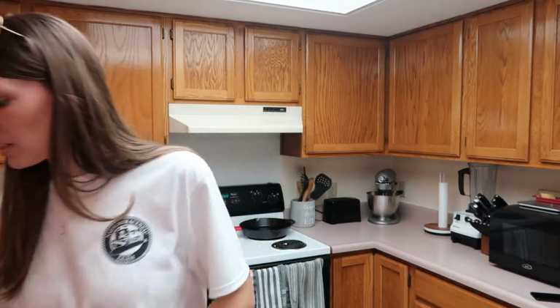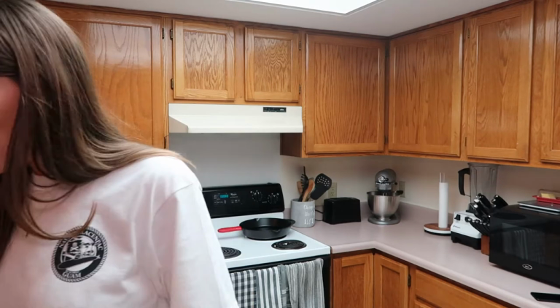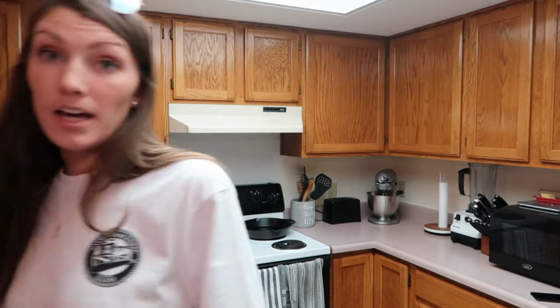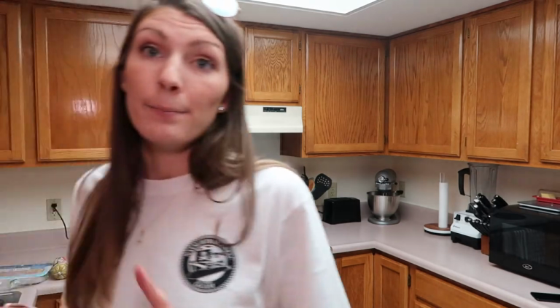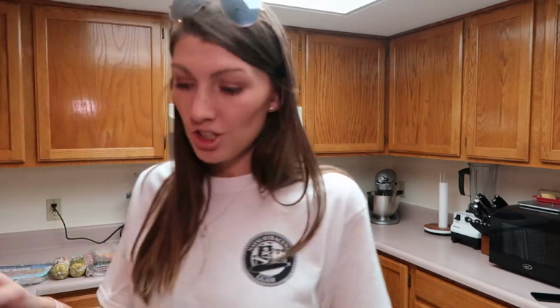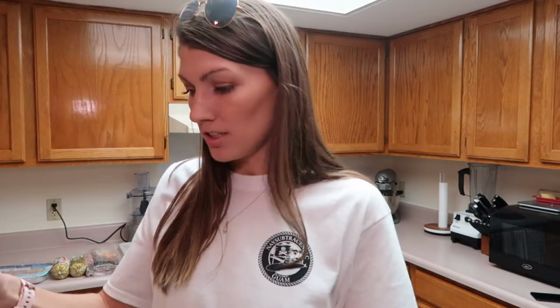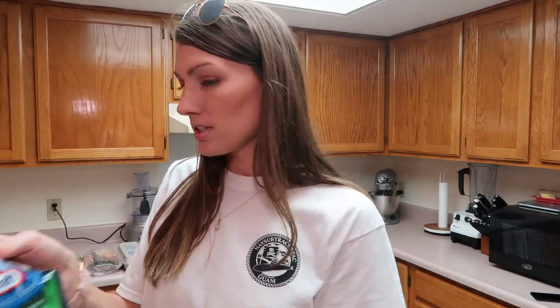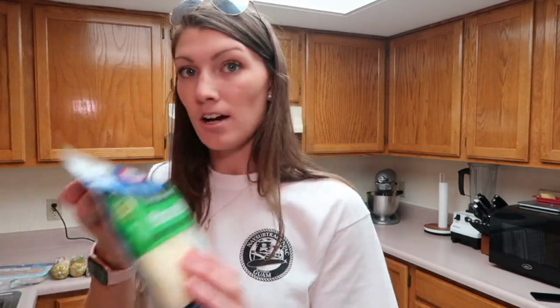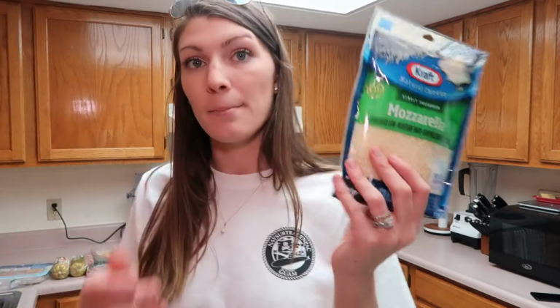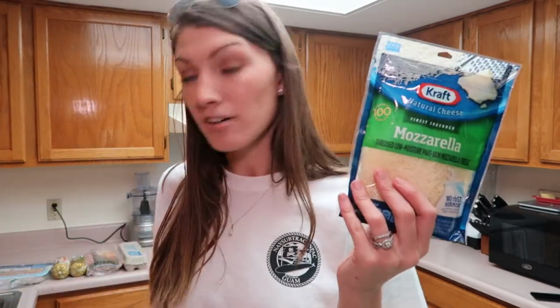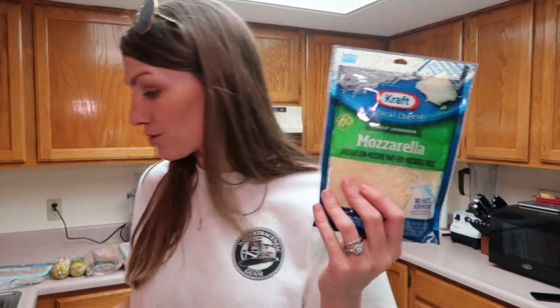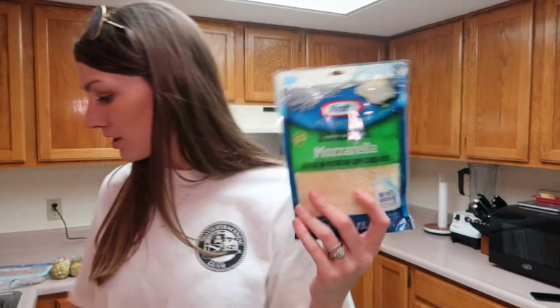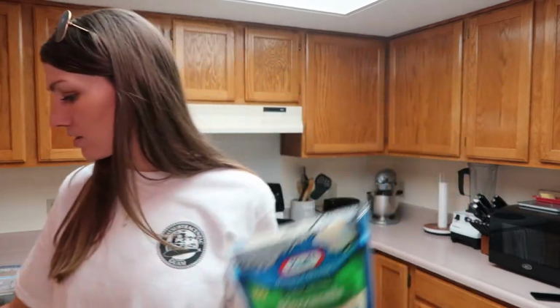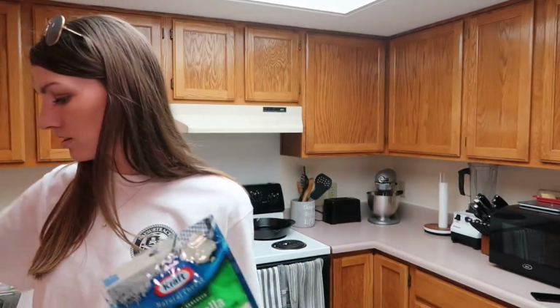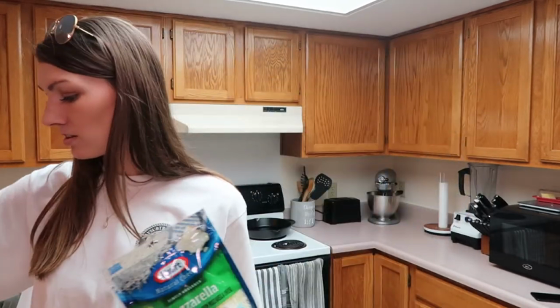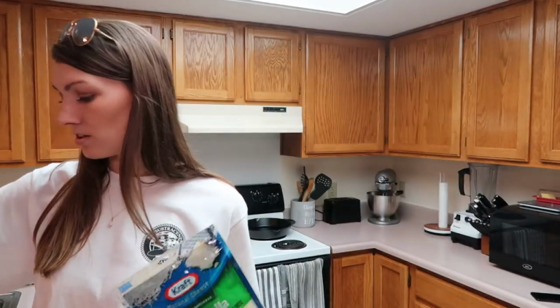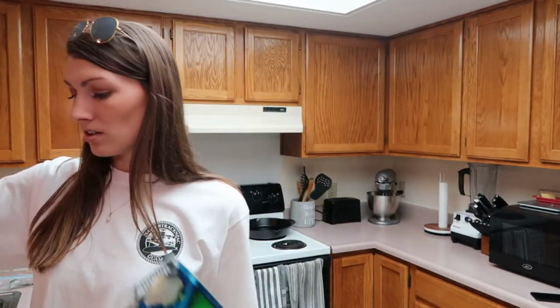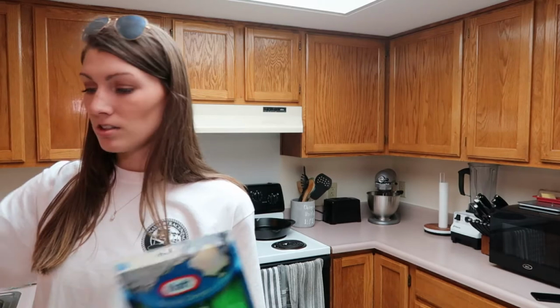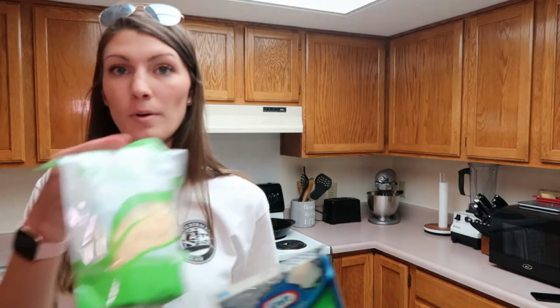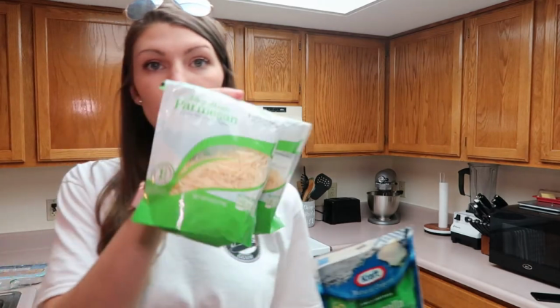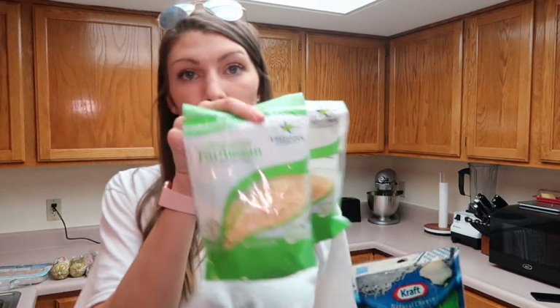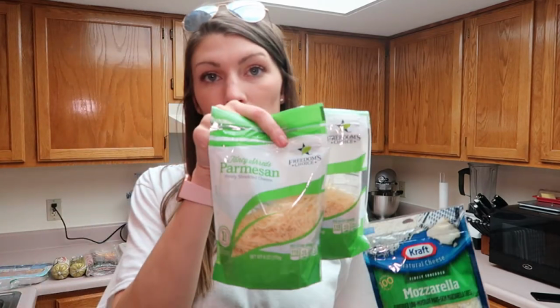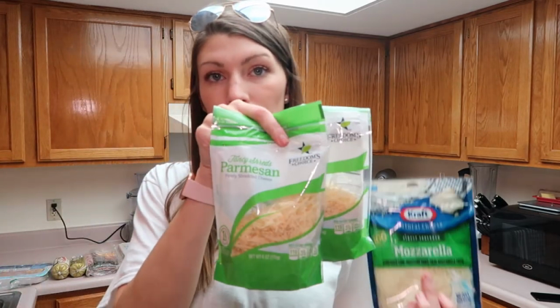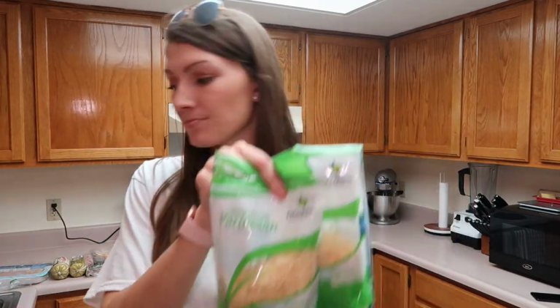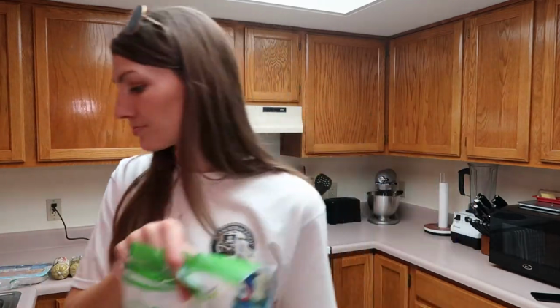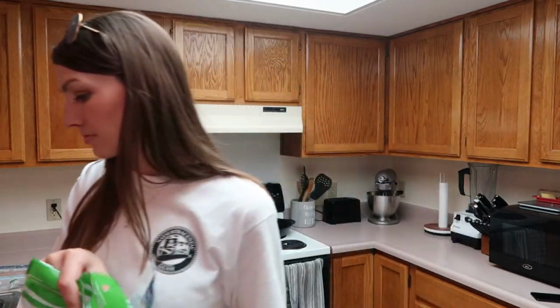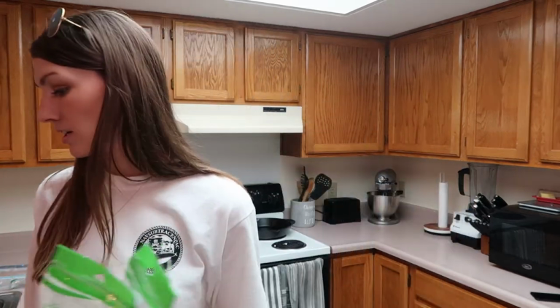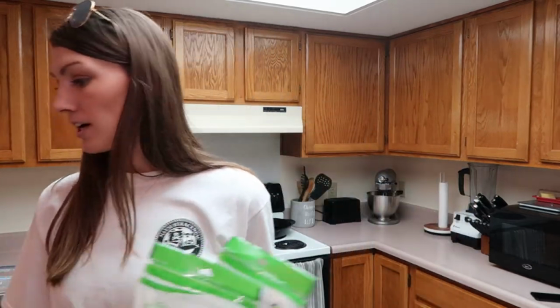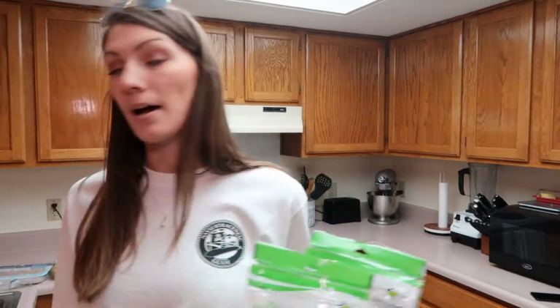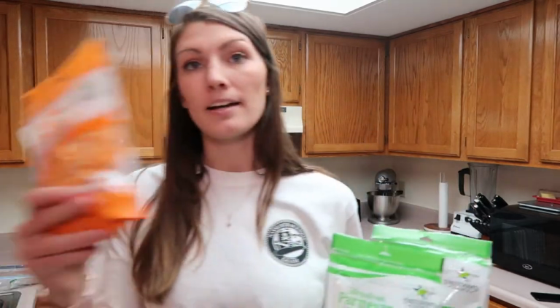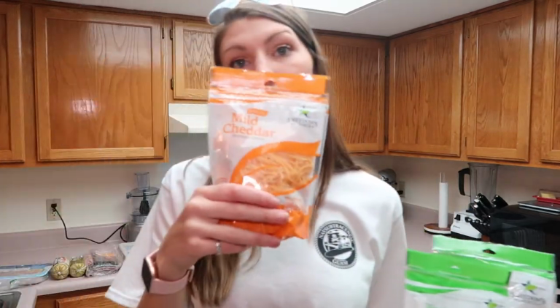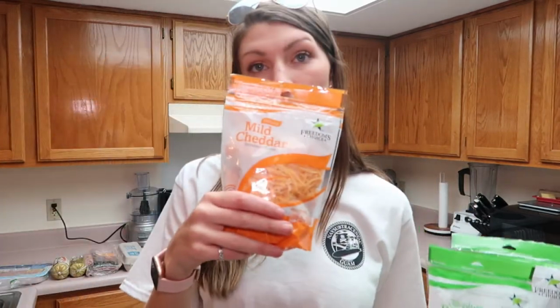I got a bunch of cheeses — a bag of mozzarella, two bags of parmesan, and a bag of cheddar.